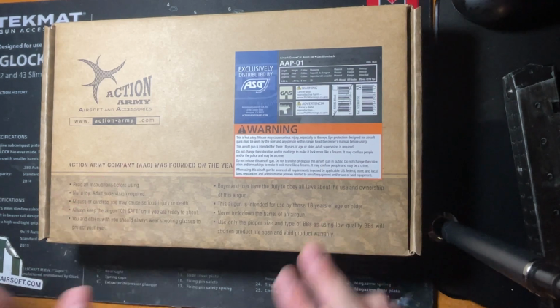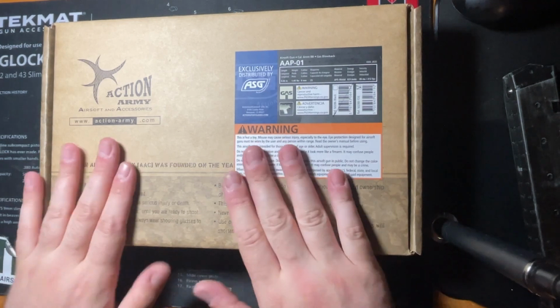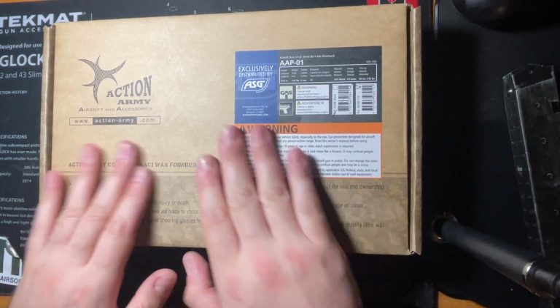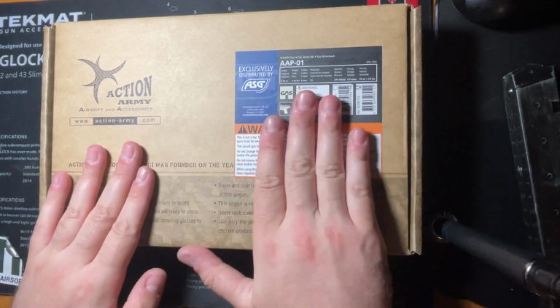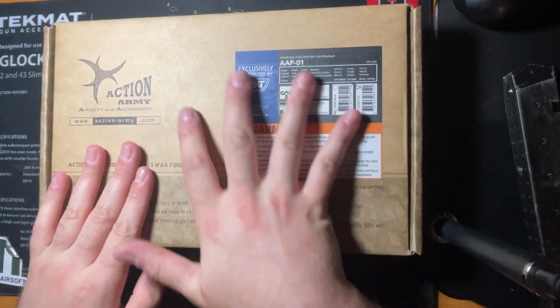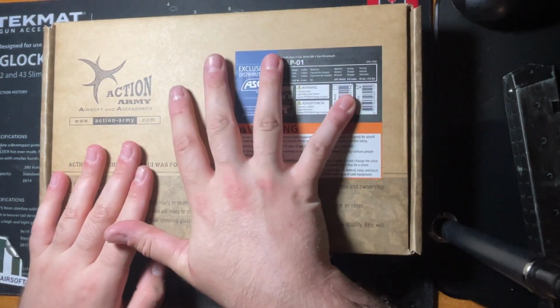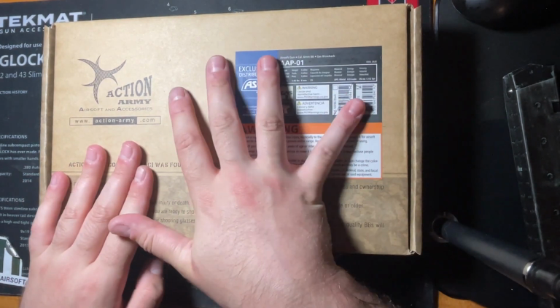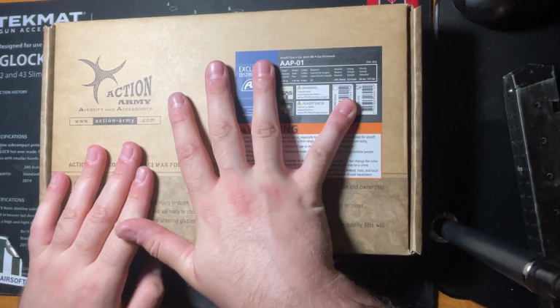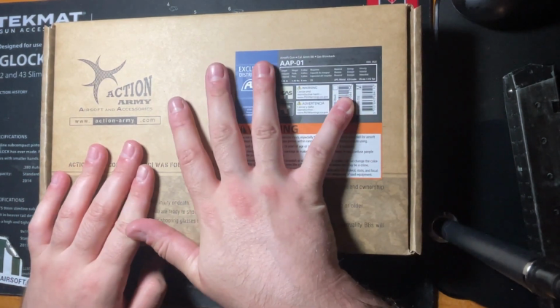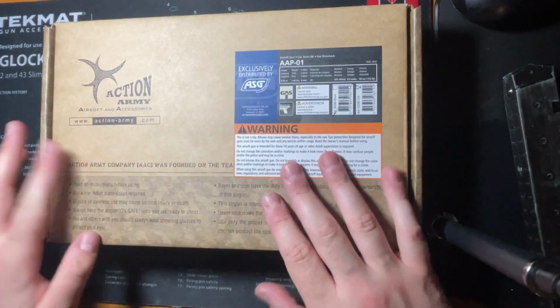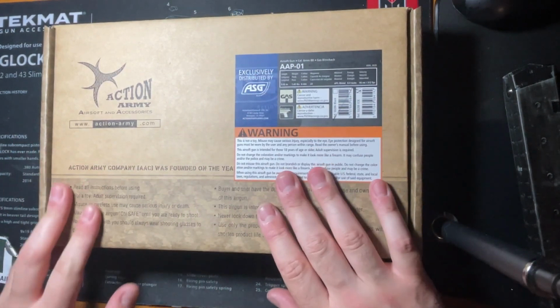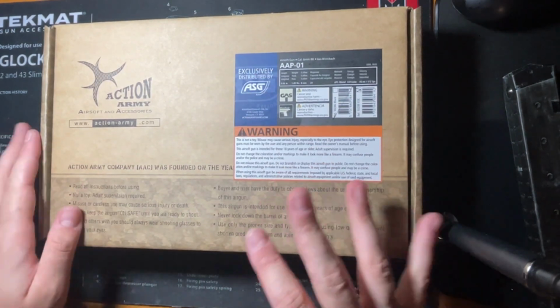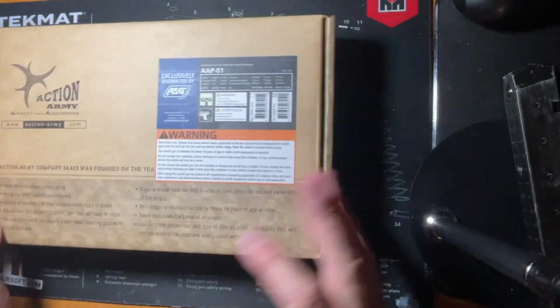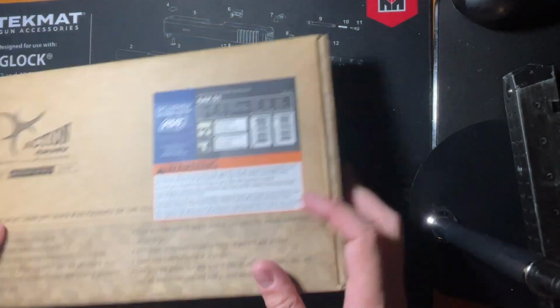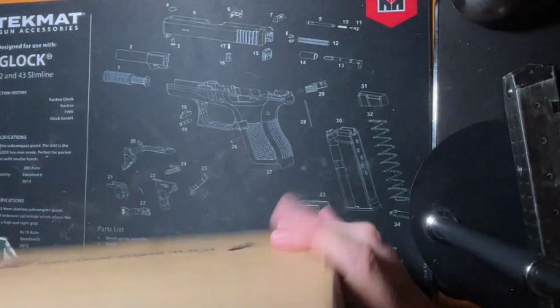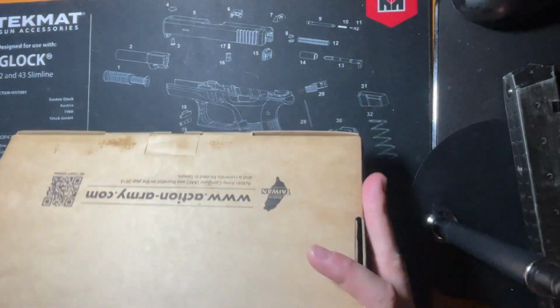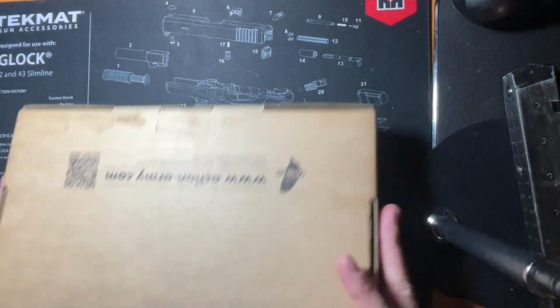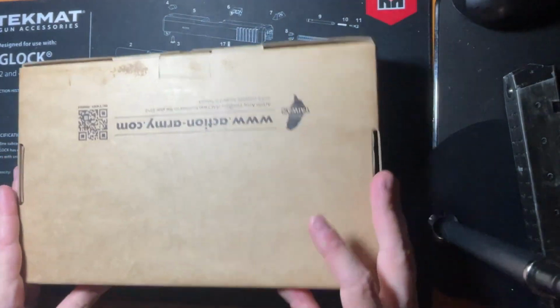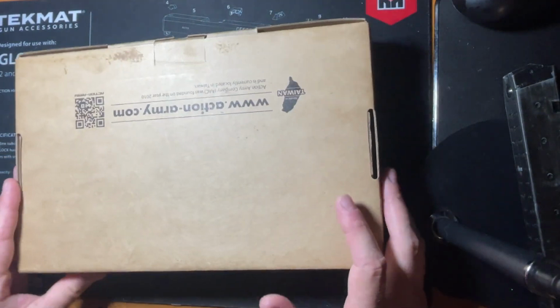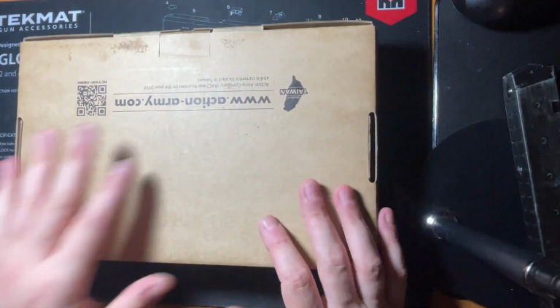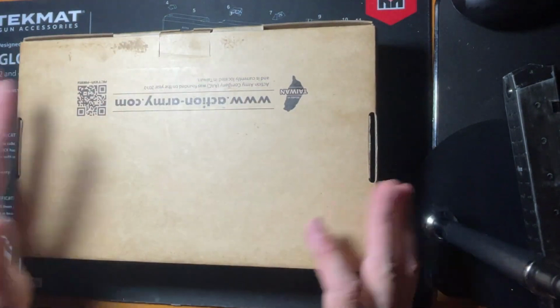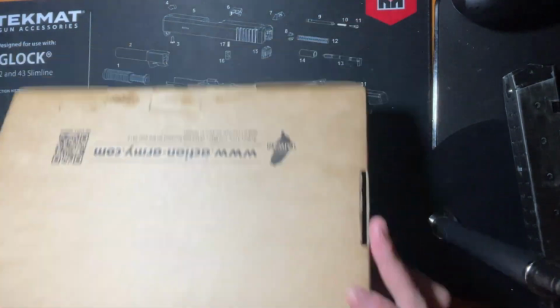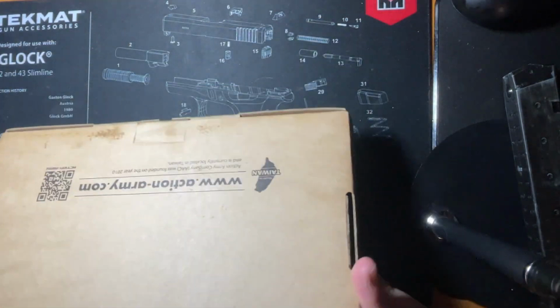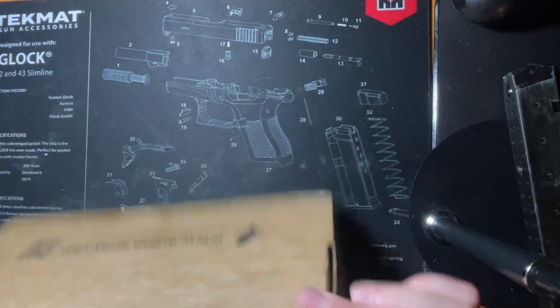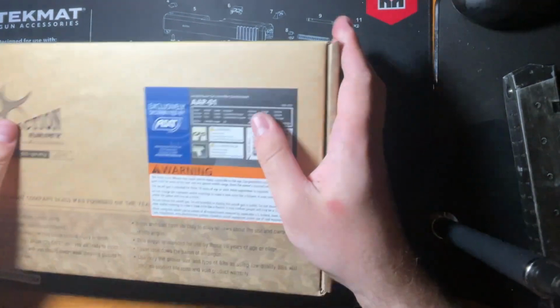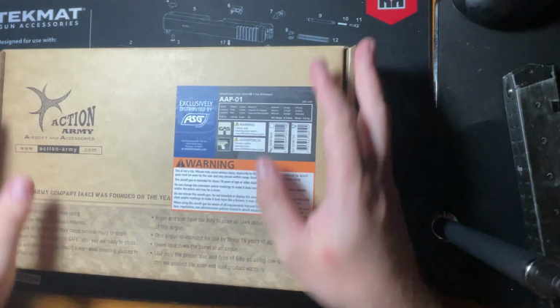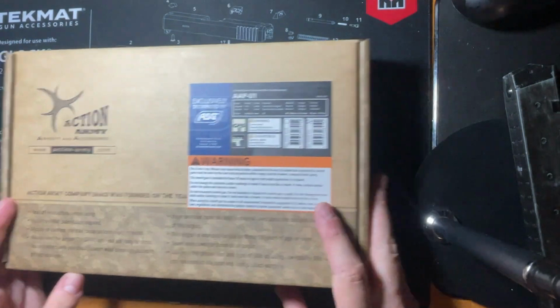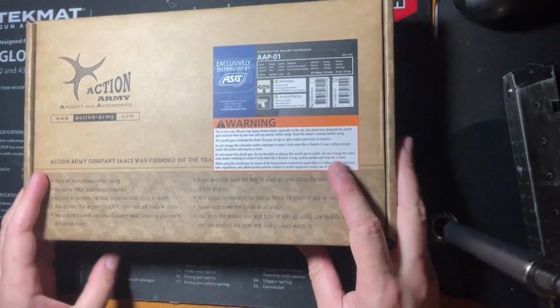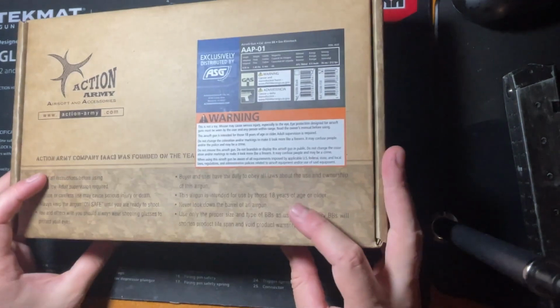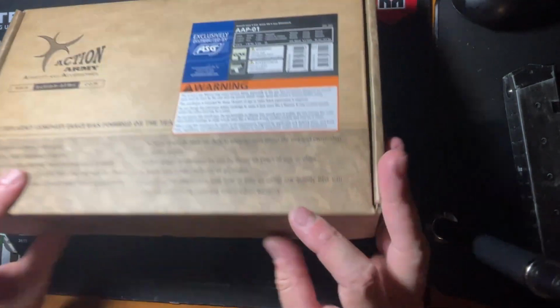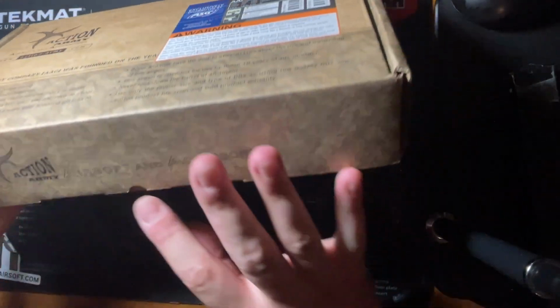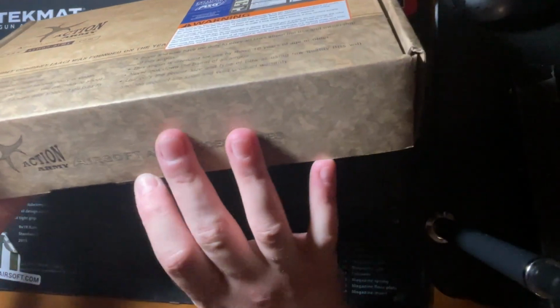As you can see on the front packaging, we have the FDE or tan option checked off there, and on the back of the box there's really nothing besides the Action Army website link. So let's get into this box.